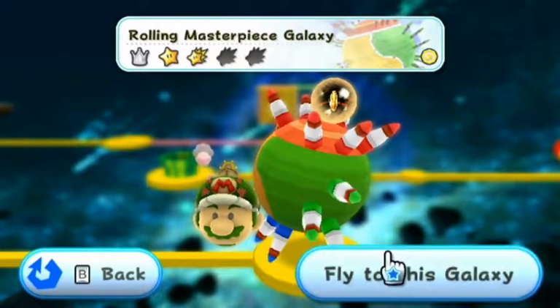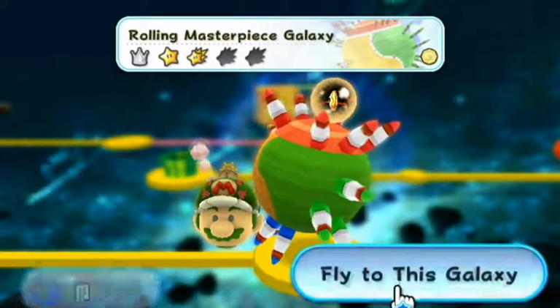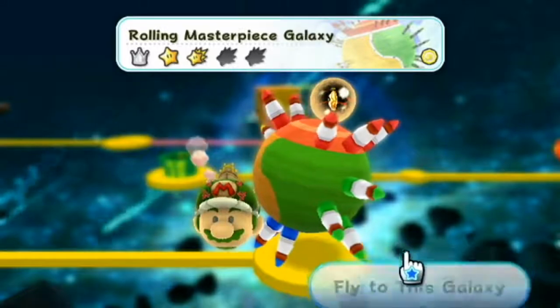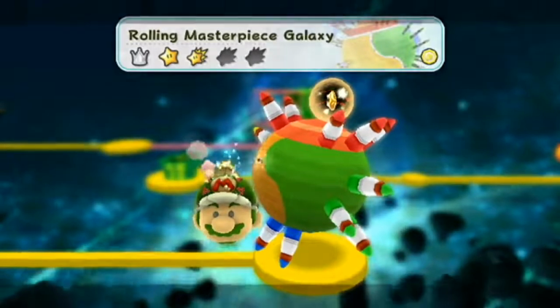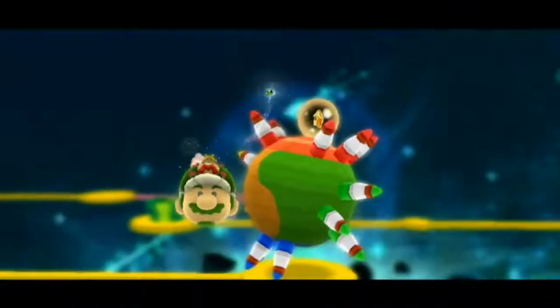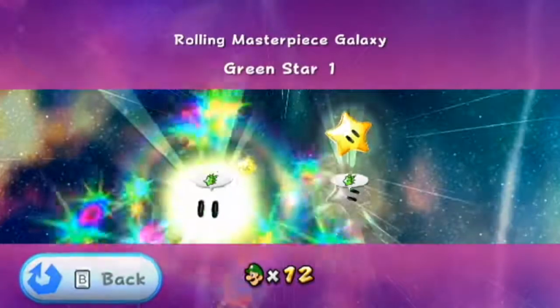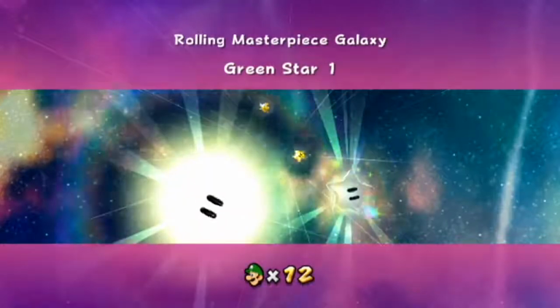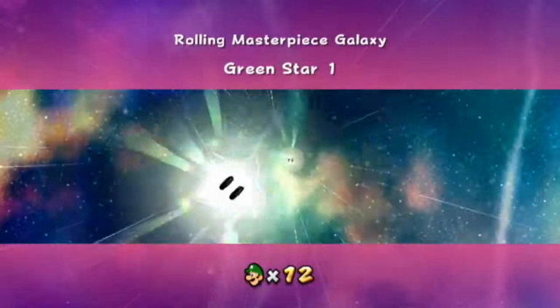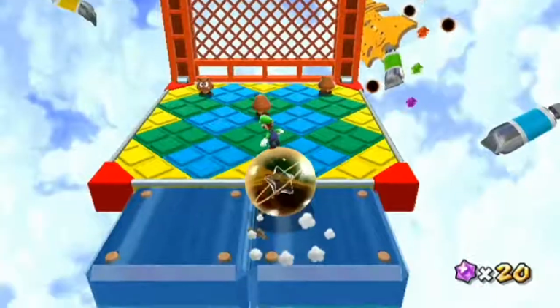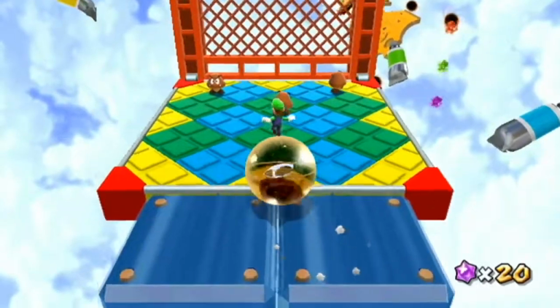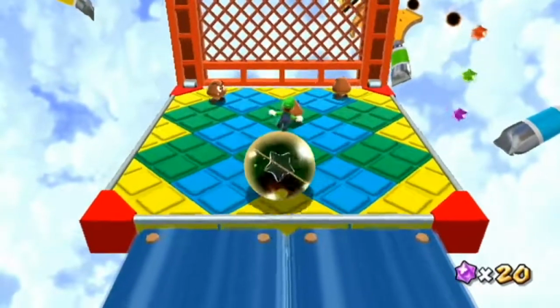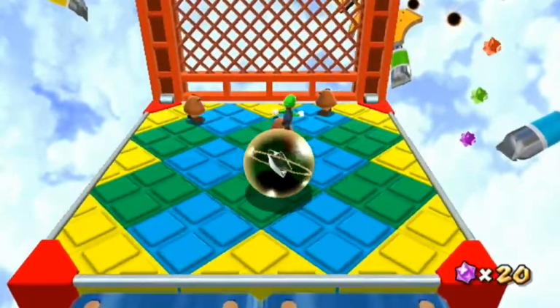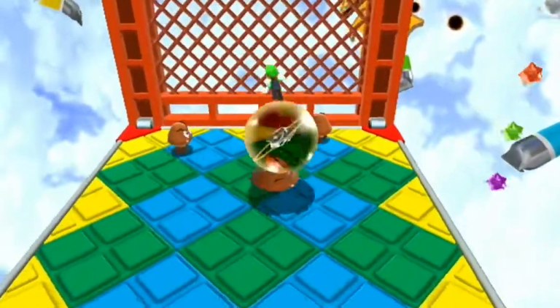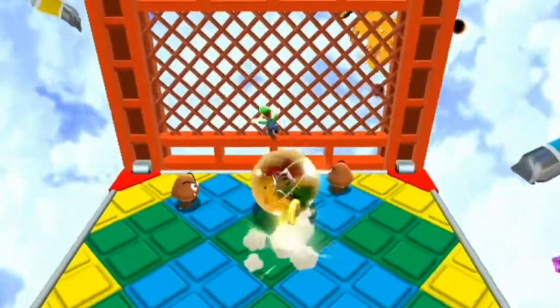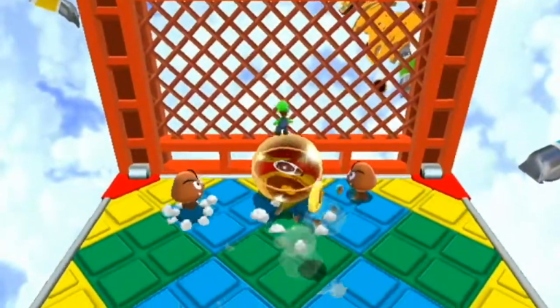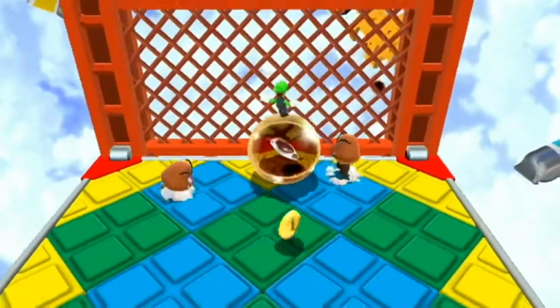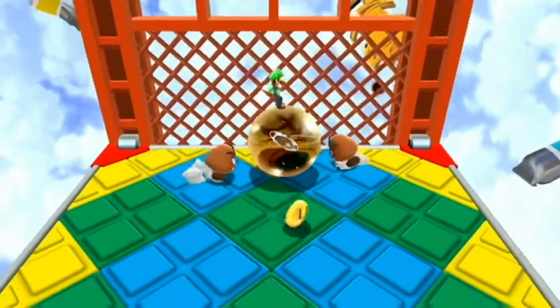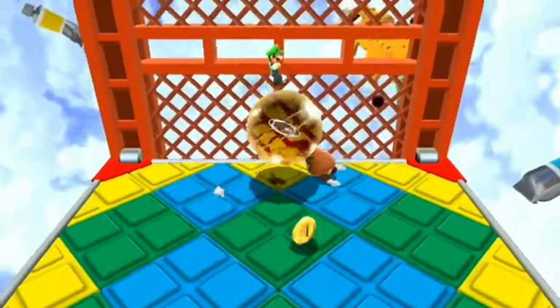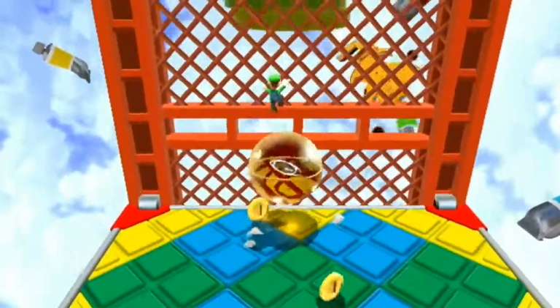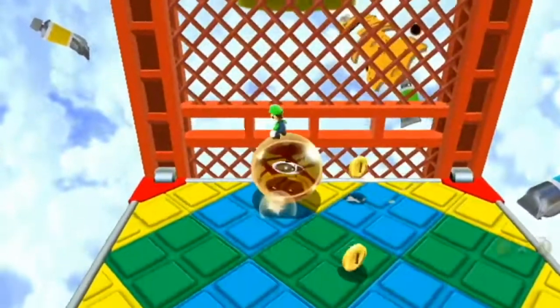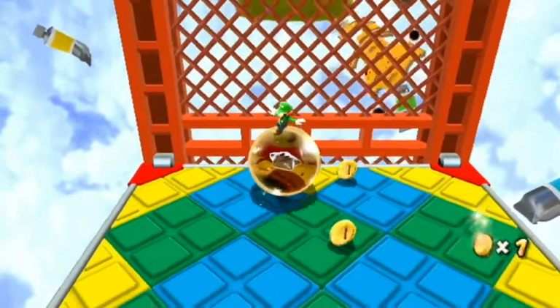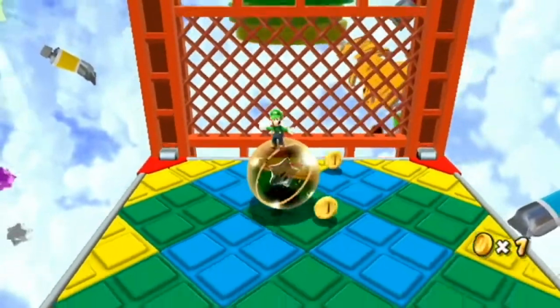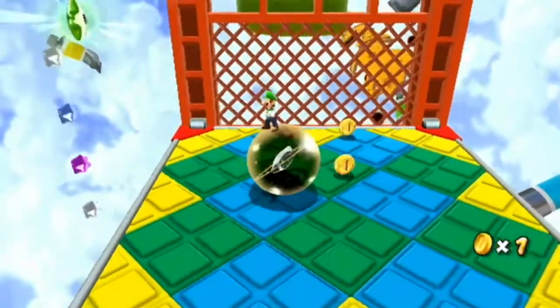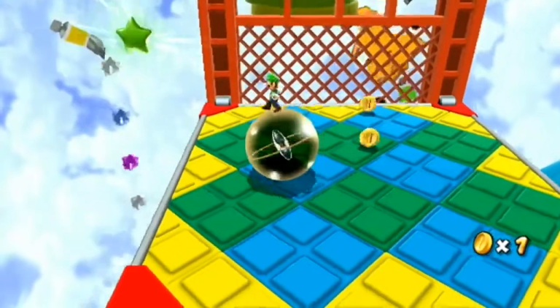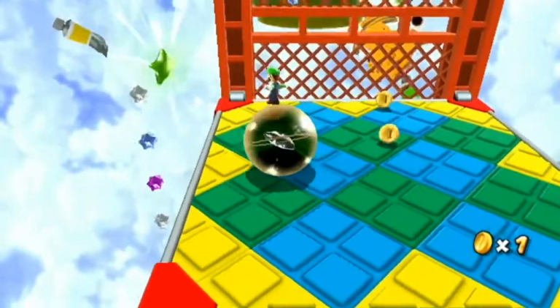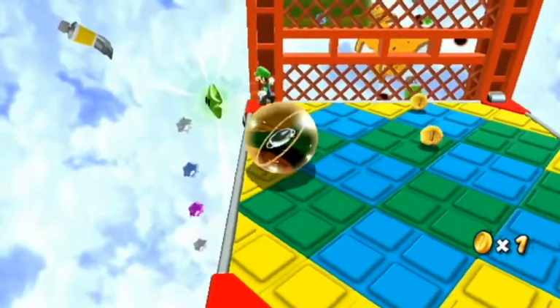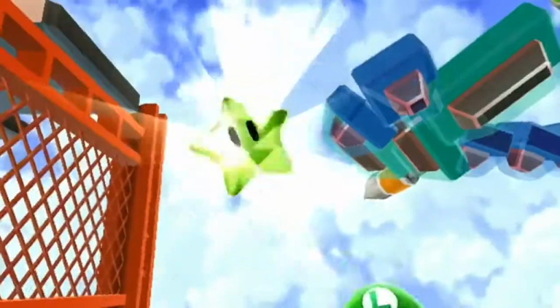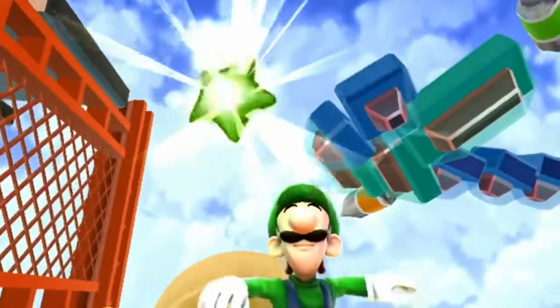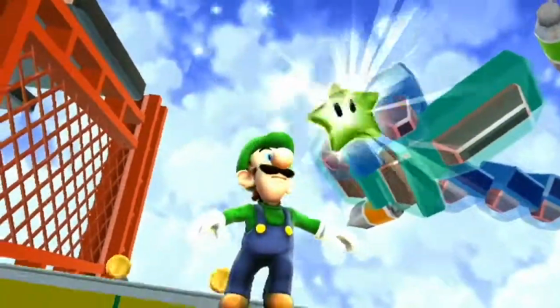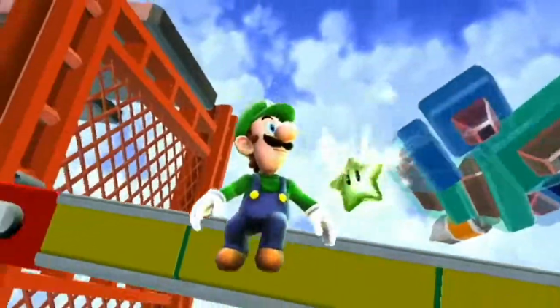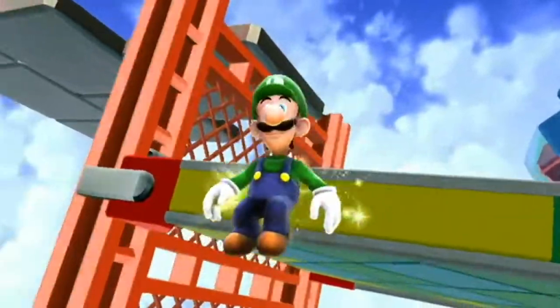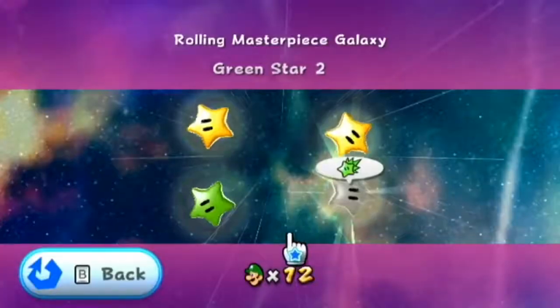Now to the Rolling Masterpiece Galaxy. For star number one, you're going to want to go to this platform with the Goombas — it's on the left and you're going to want to roll off. And there you go.